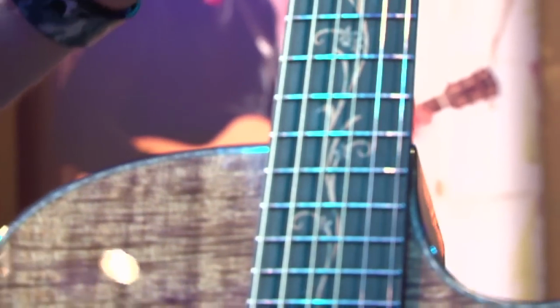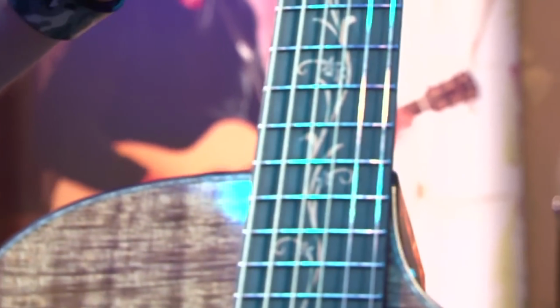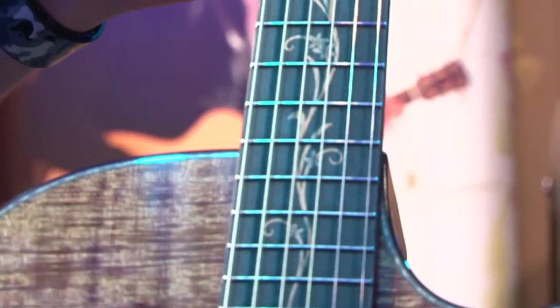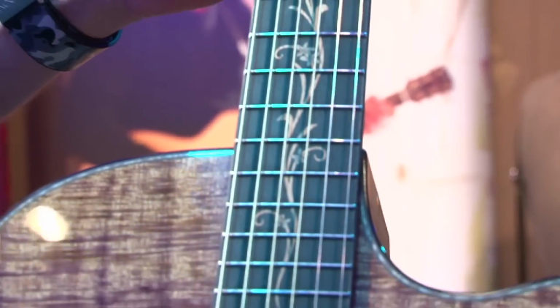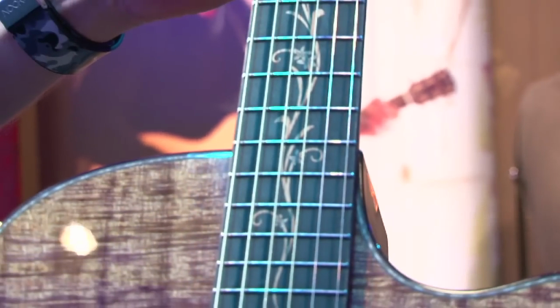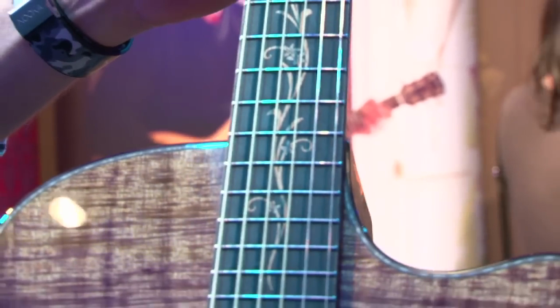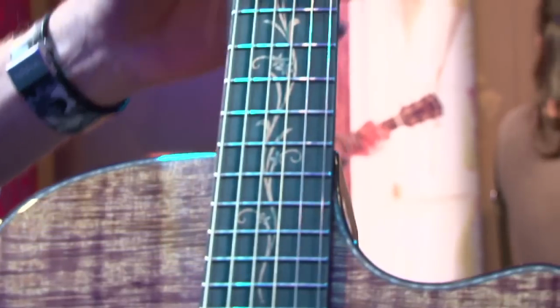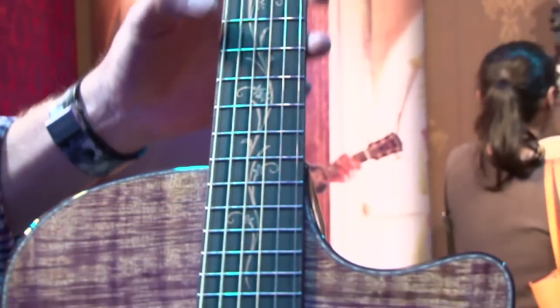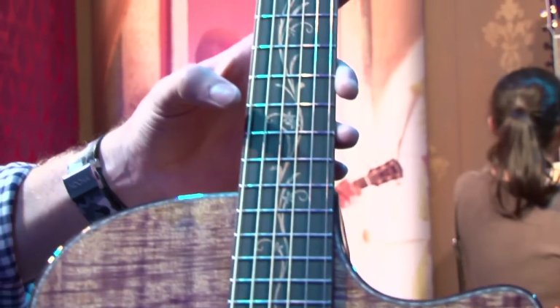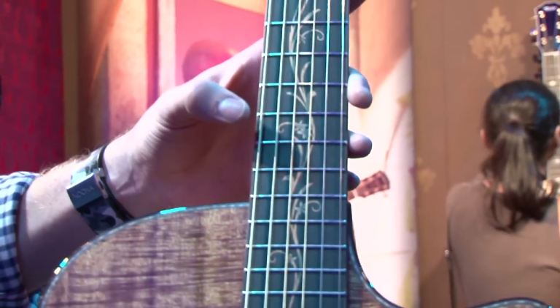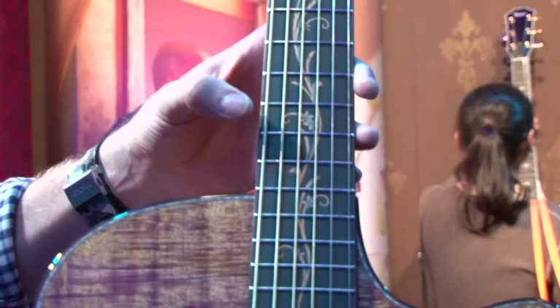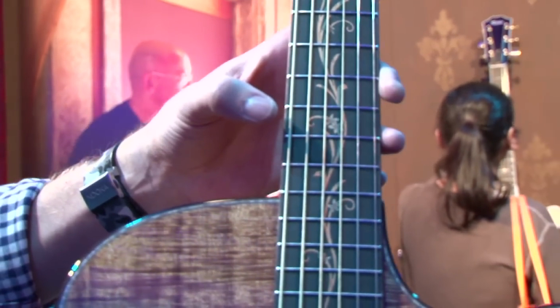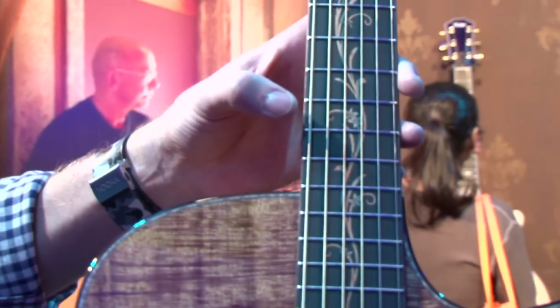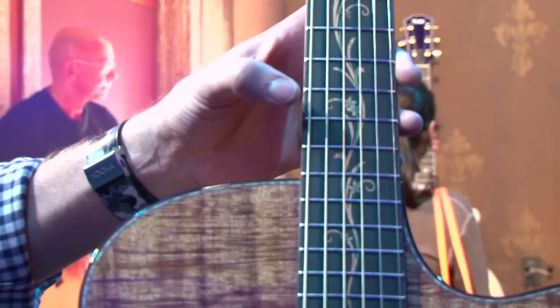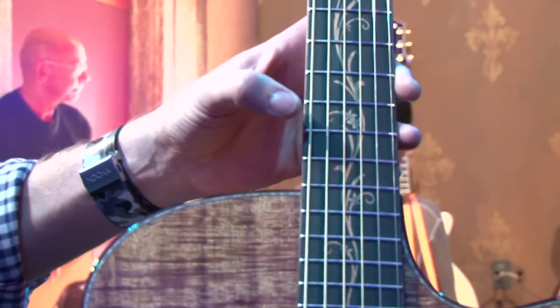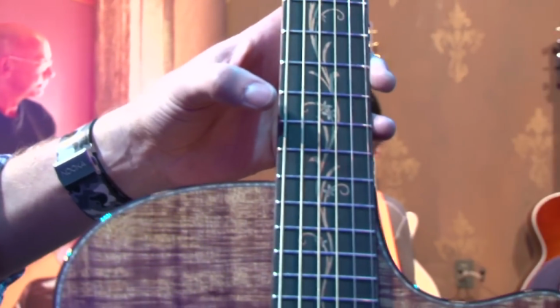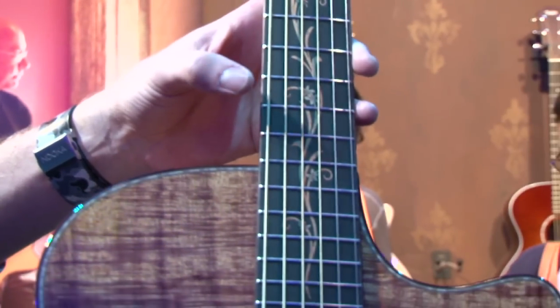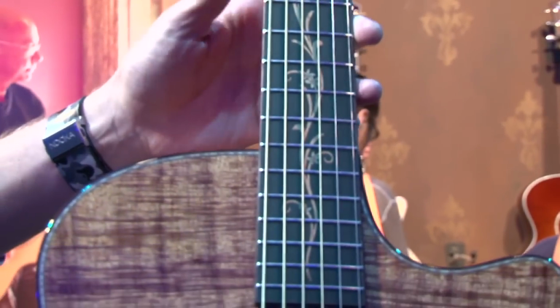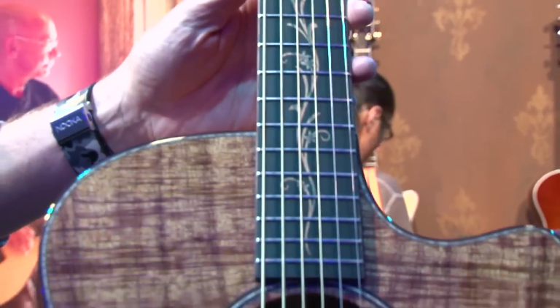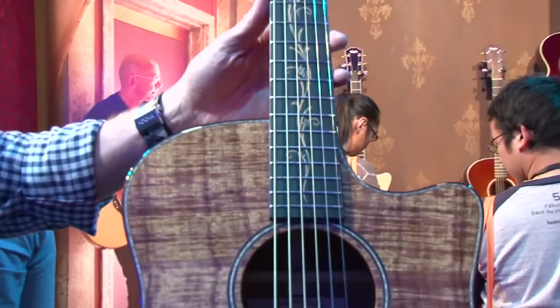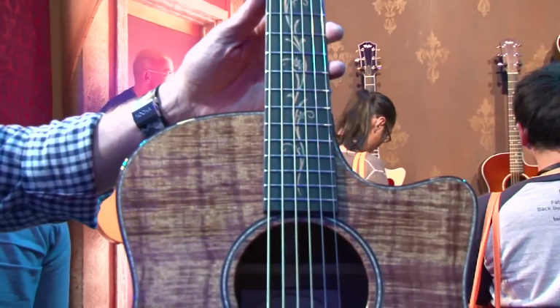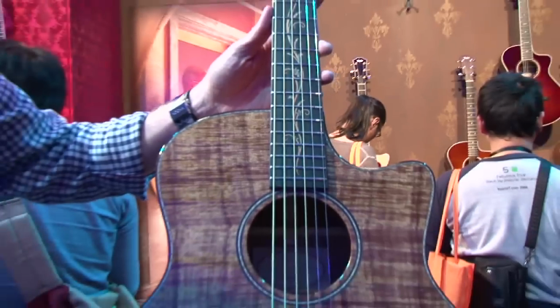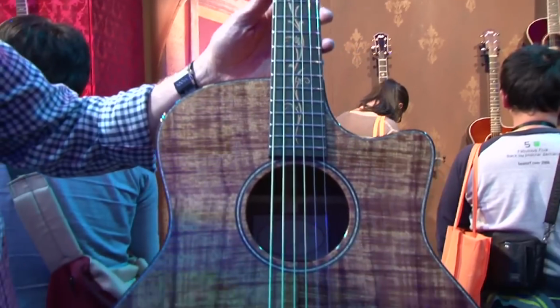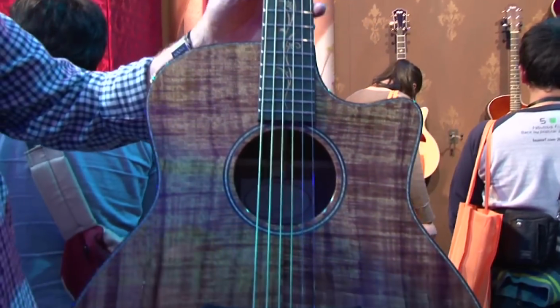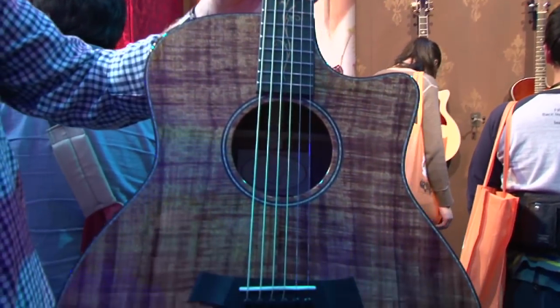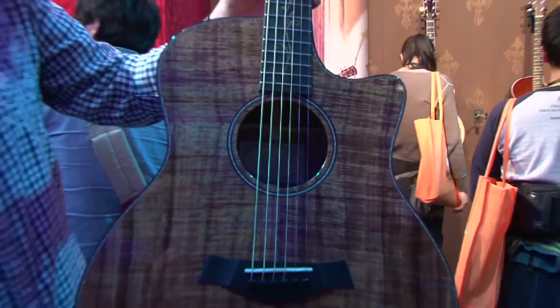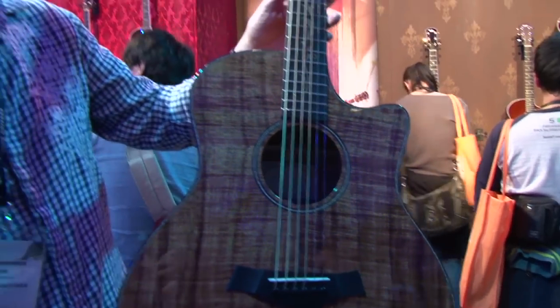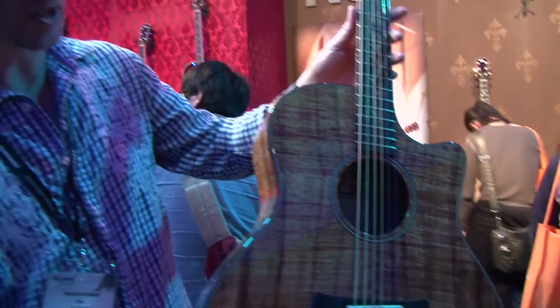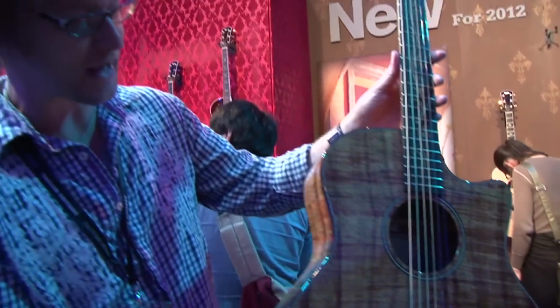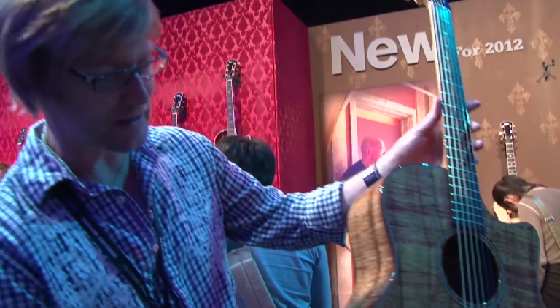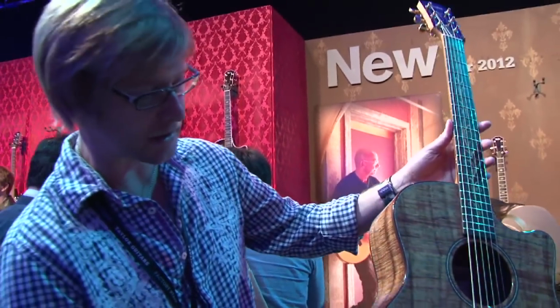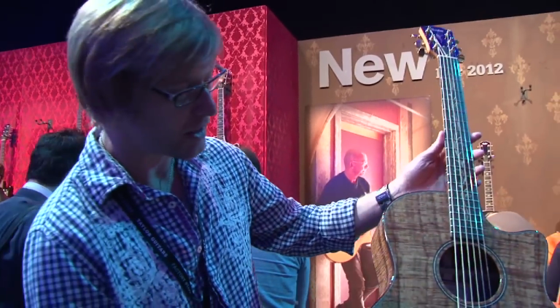What's interesting is that the flowers themselves are actually also fret markers — they double as position markers. So it's a really interesting utilitarian touch that adds to the elegance.